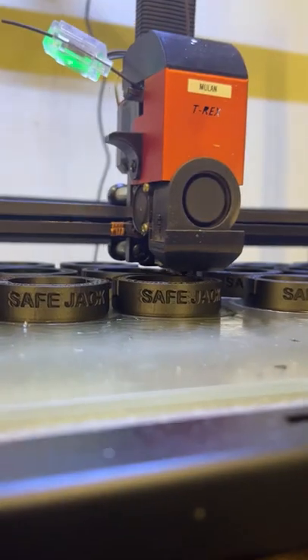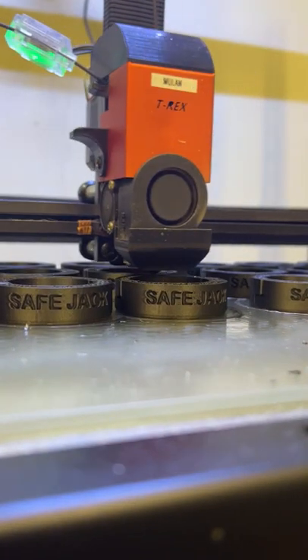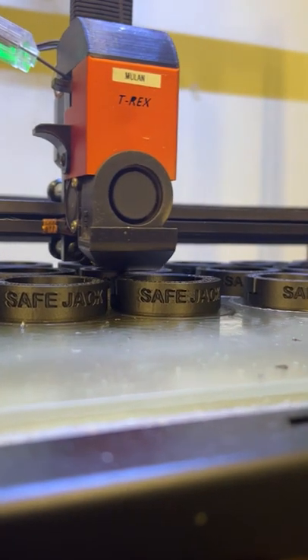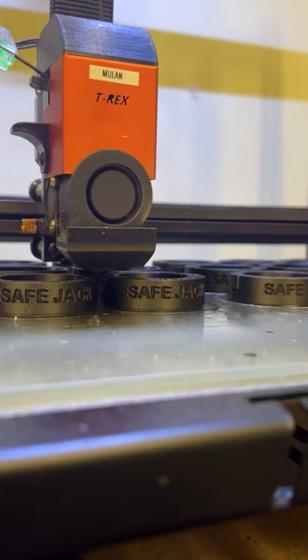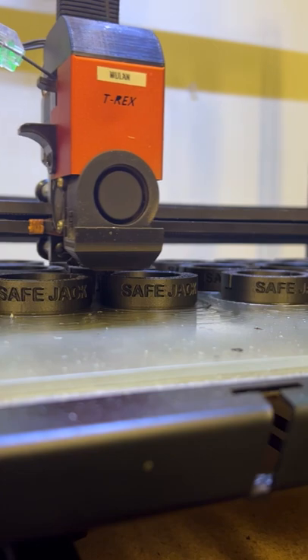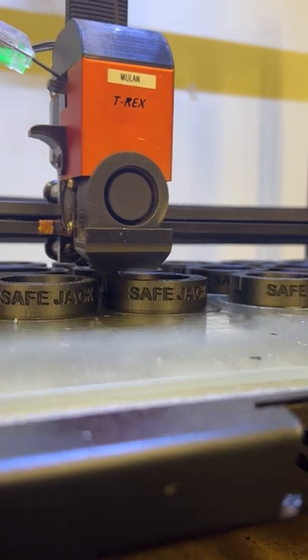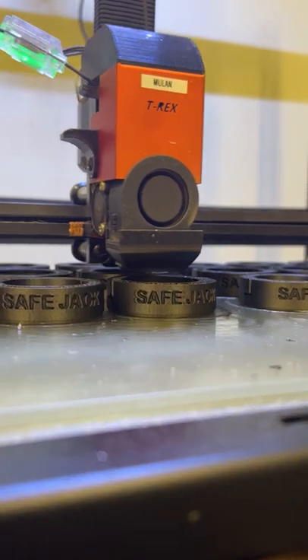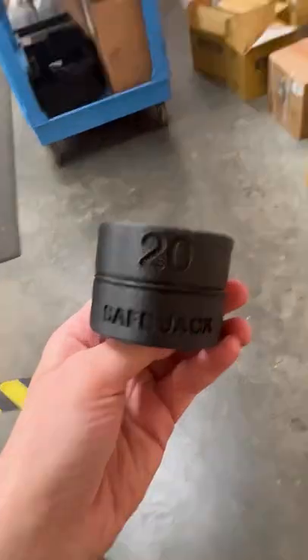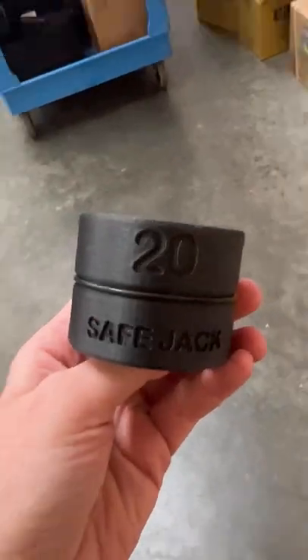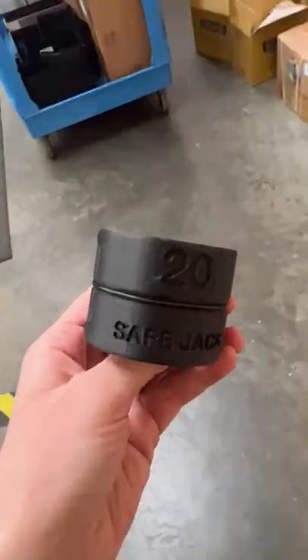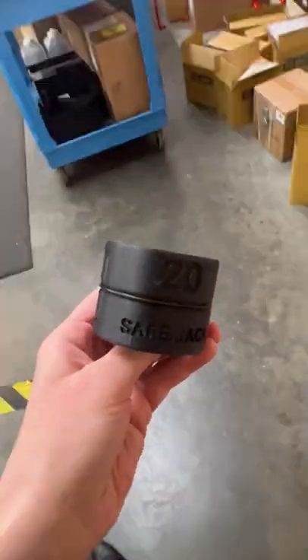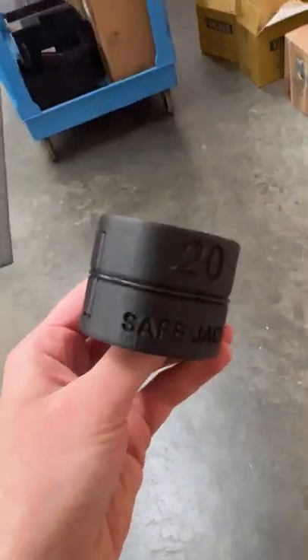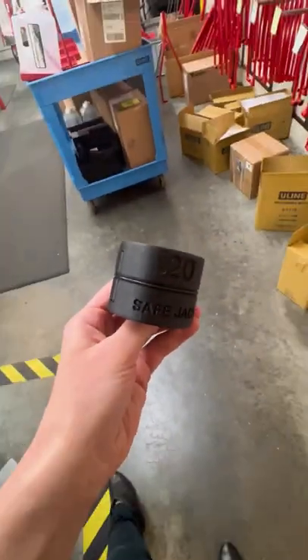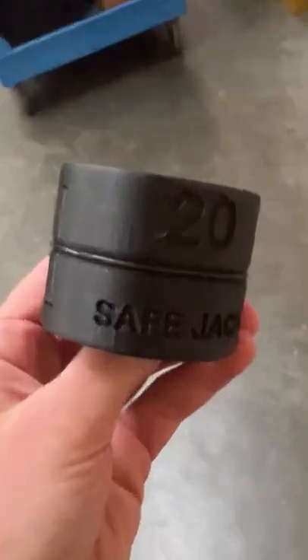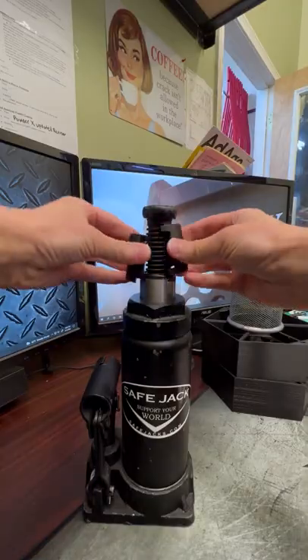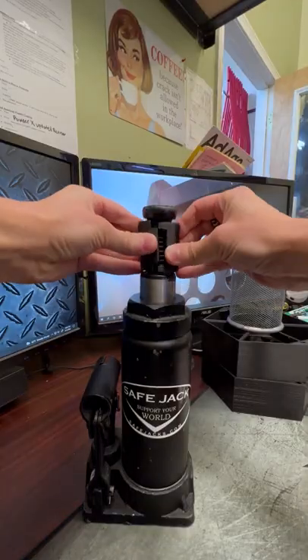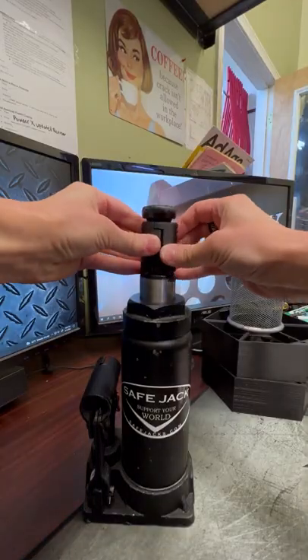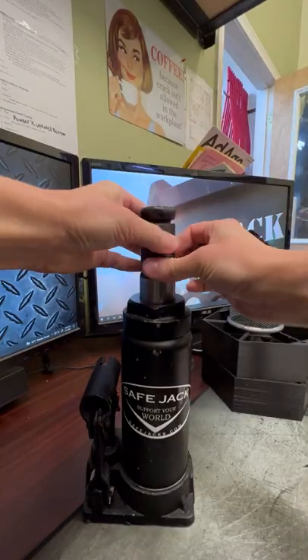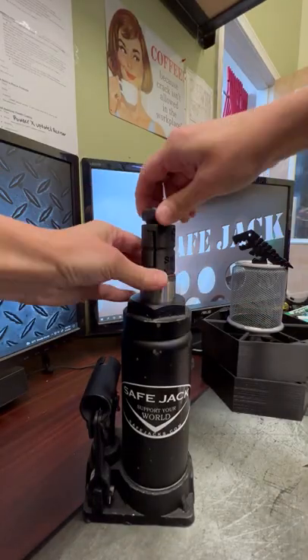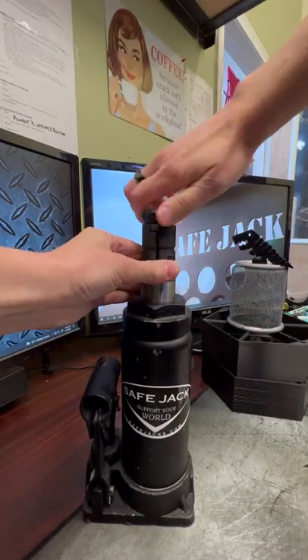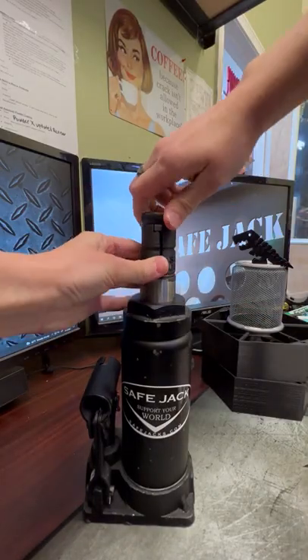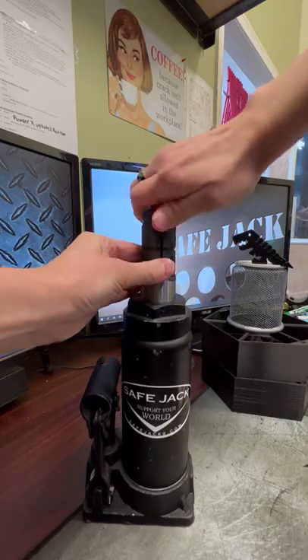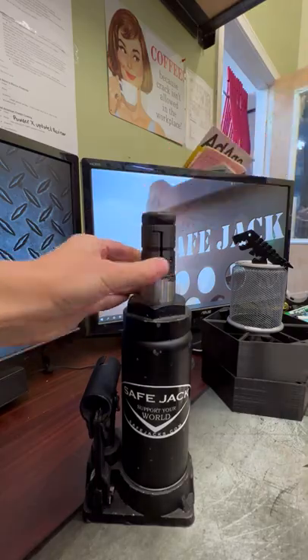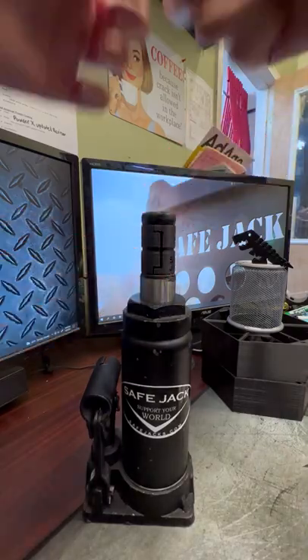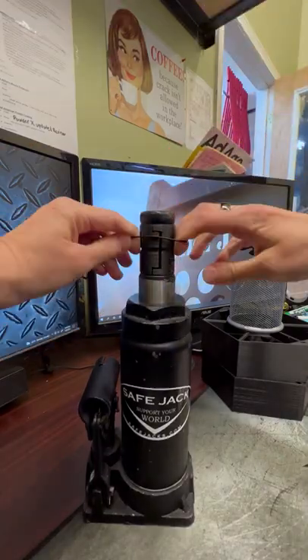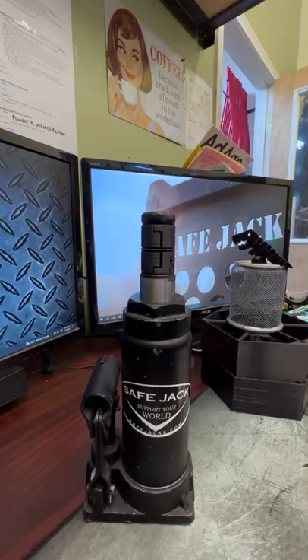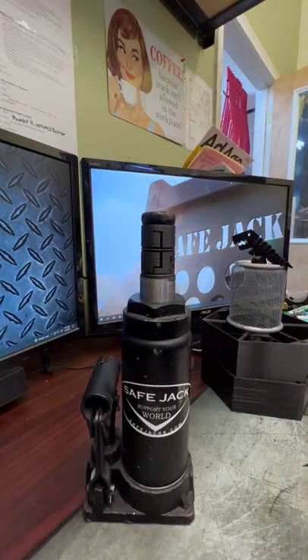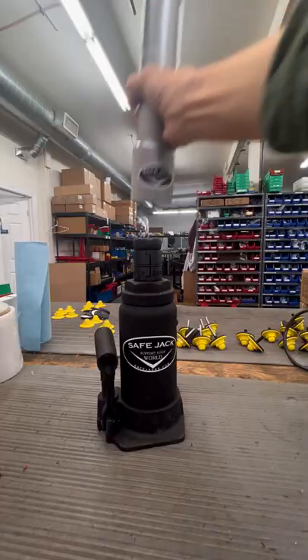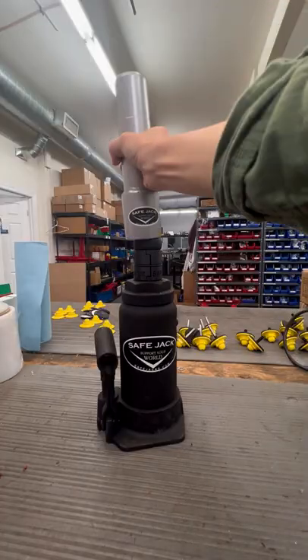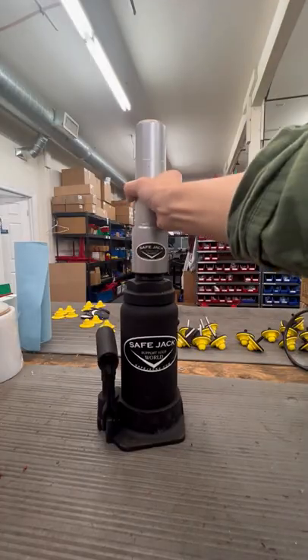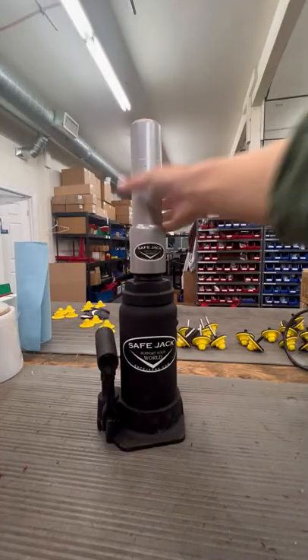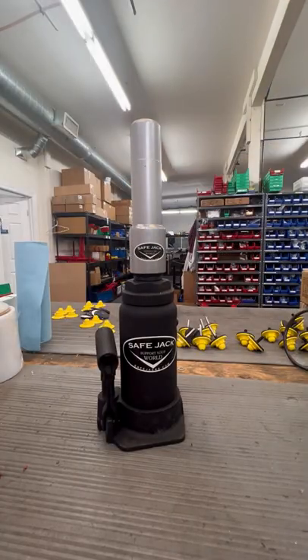Right now we're printing the ESC, which stands for Extension Screw Collar. Its purpose is to wrap around the extension screw of a bottle jack like this, to make a snug fit for these nifty bottle jack extensions.